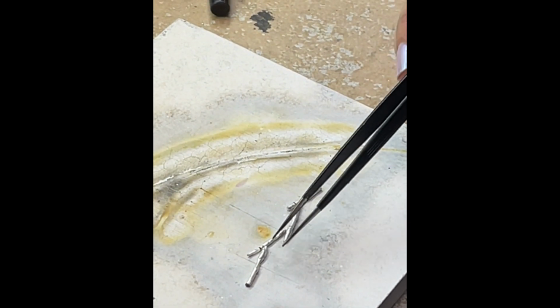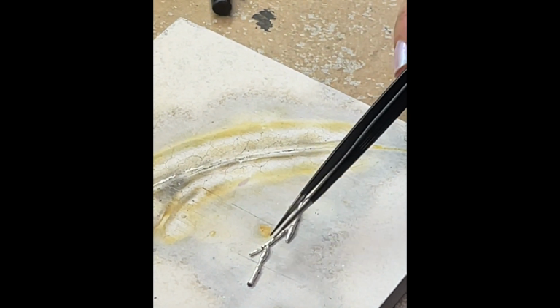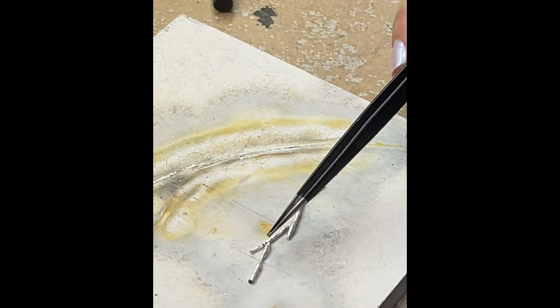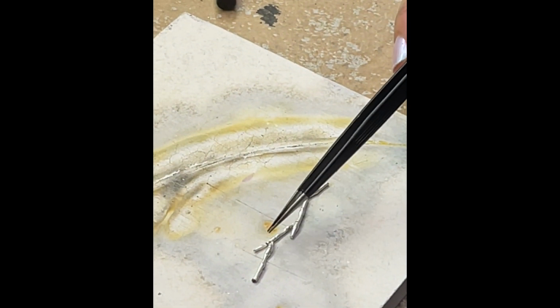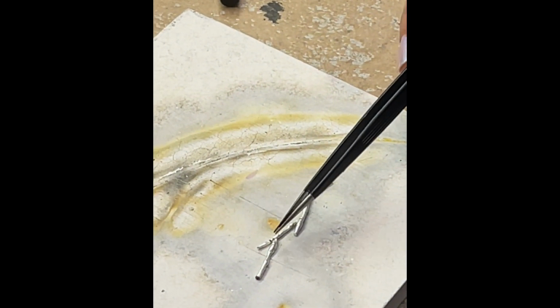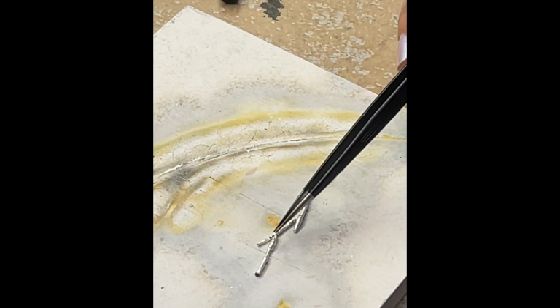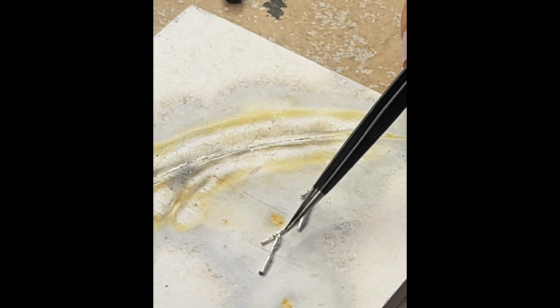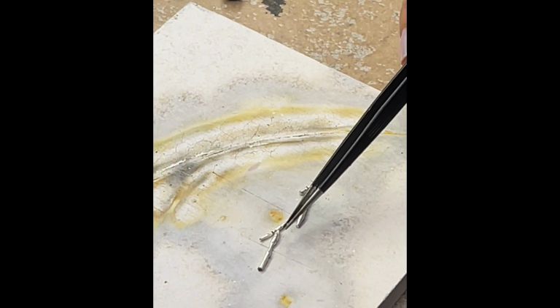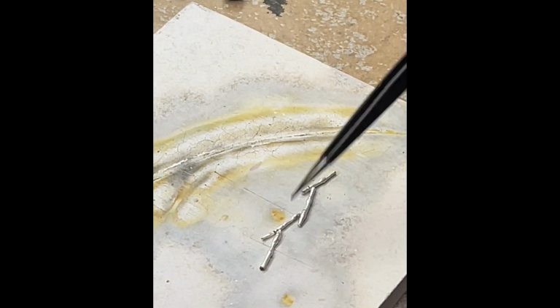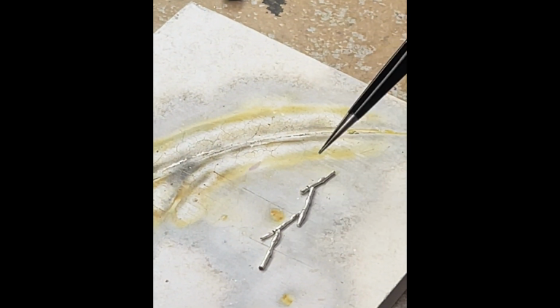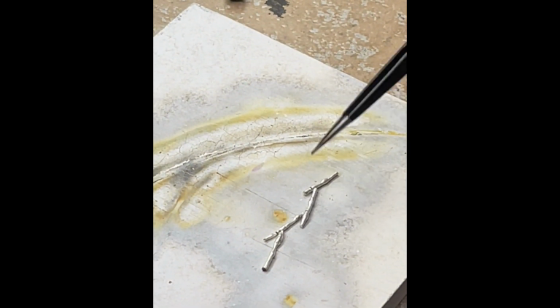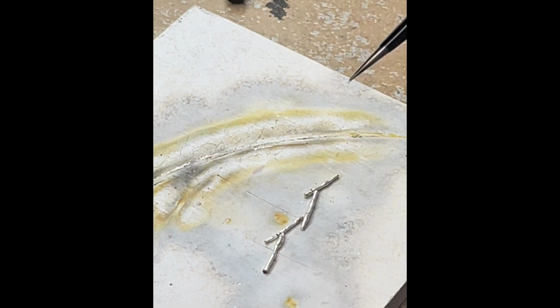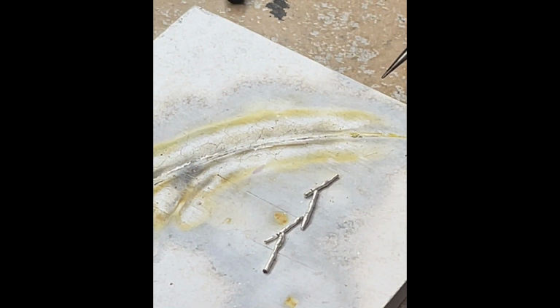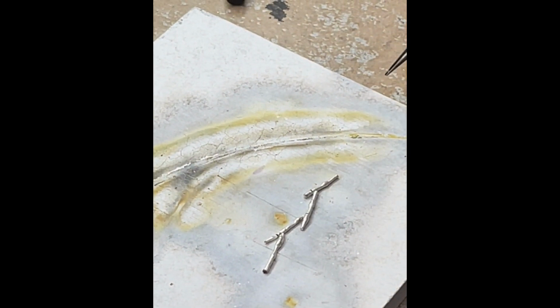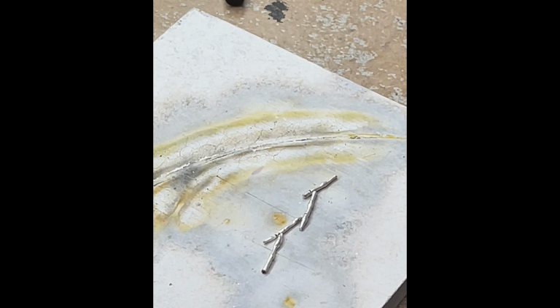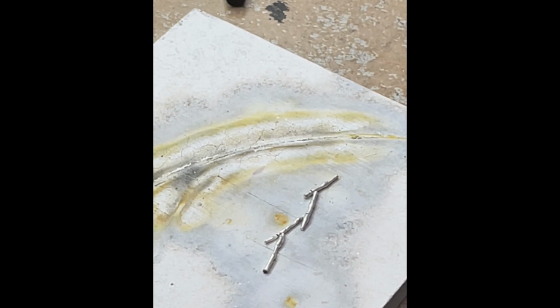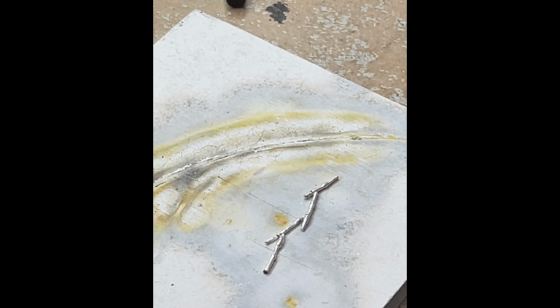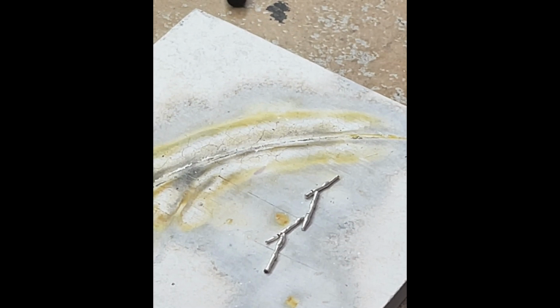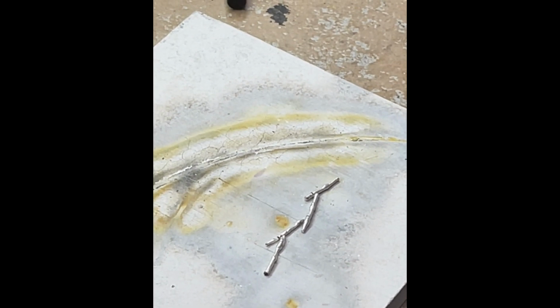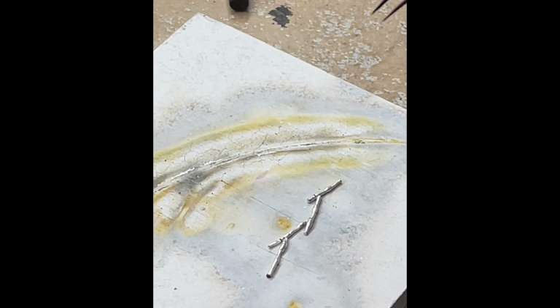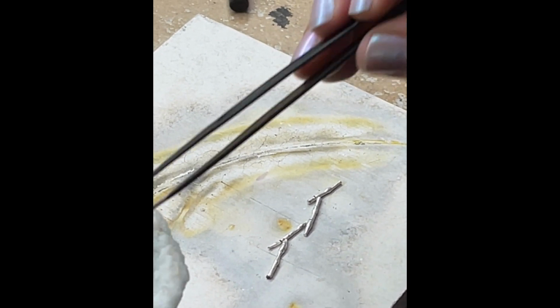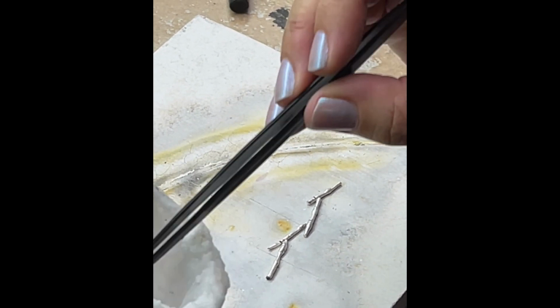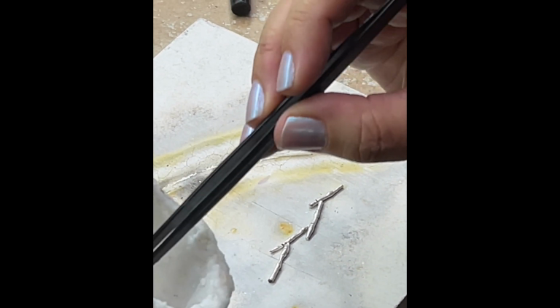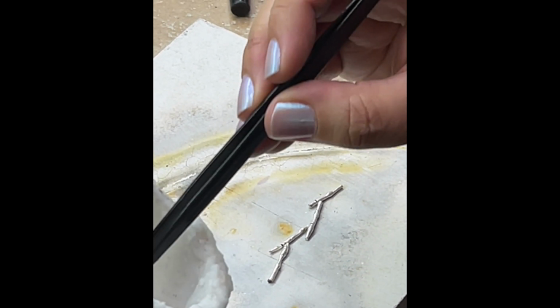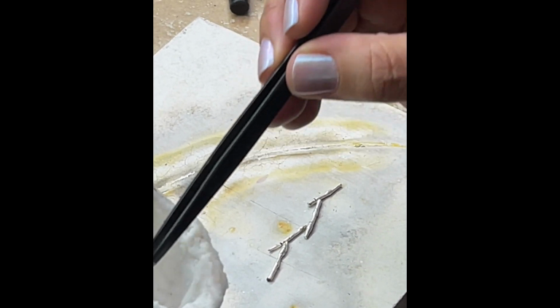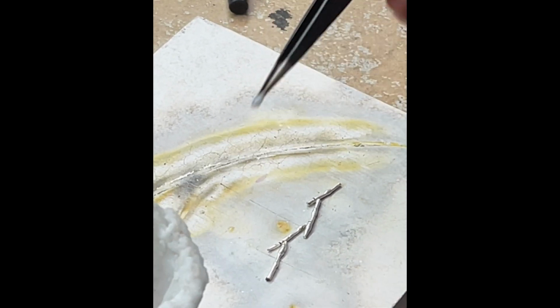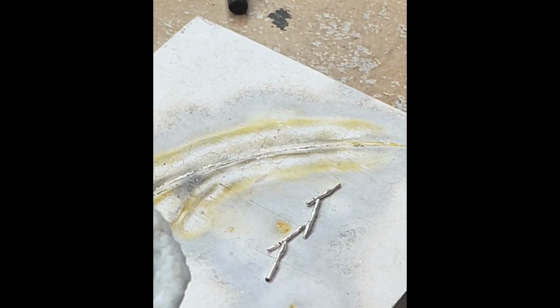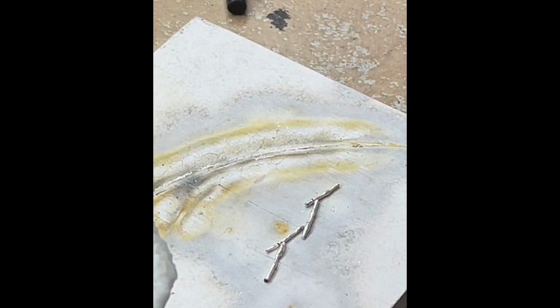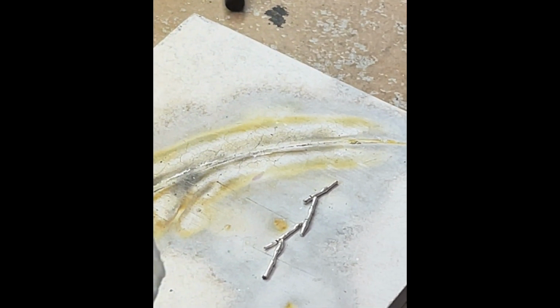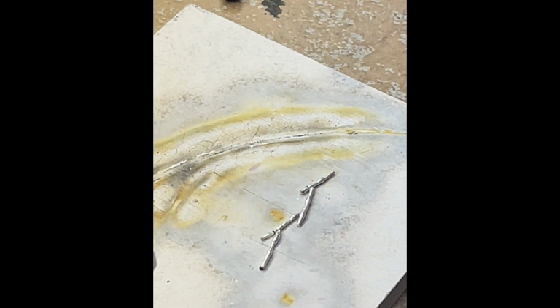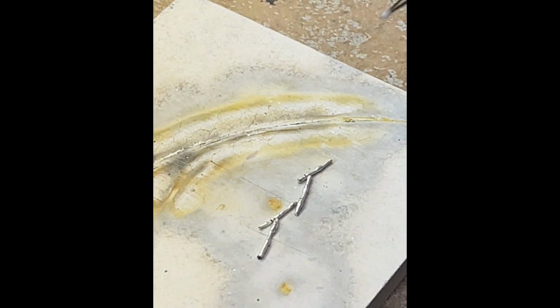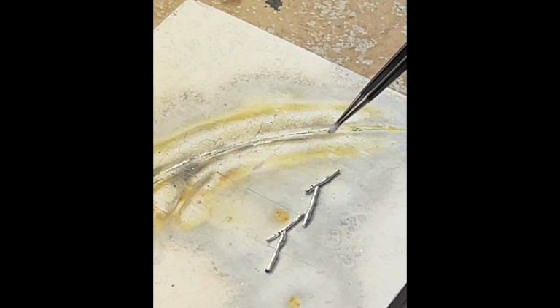Now because we don't want to stop and pickle in between, I'm going to flux the other joints as well, even though we're not going to do them all at the same time. That way, if we're lucky they stay clean enough and we can just work our way through the whole thing.